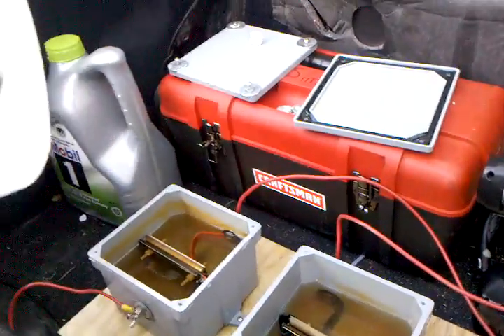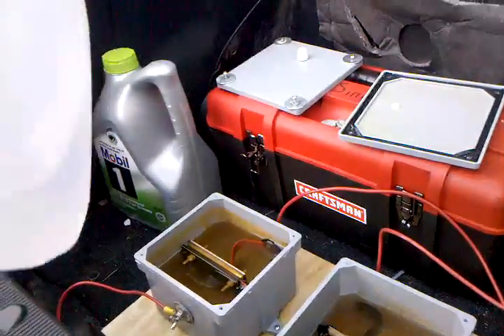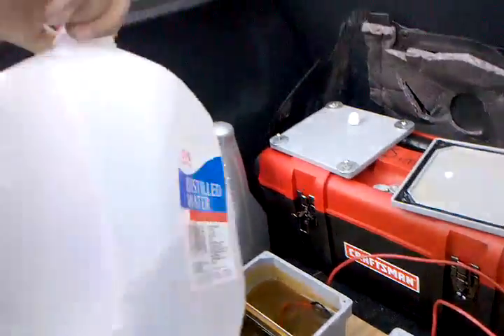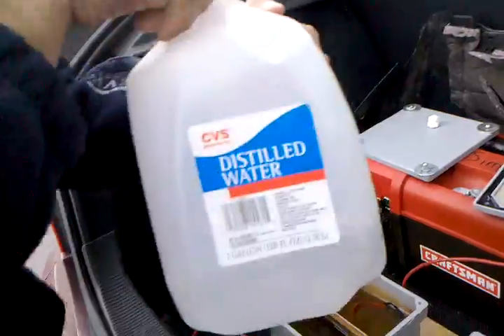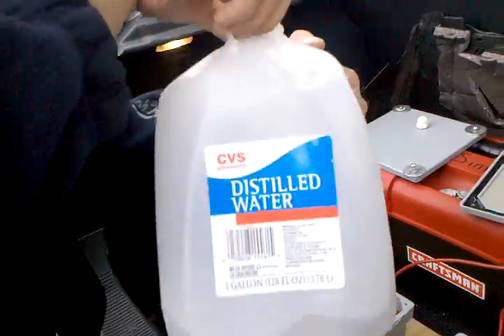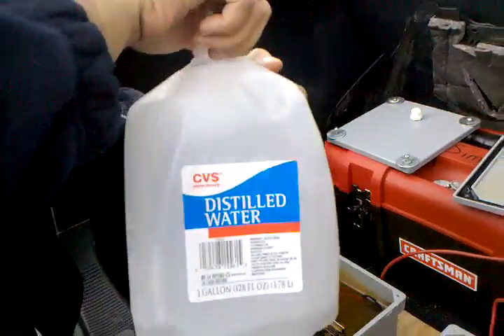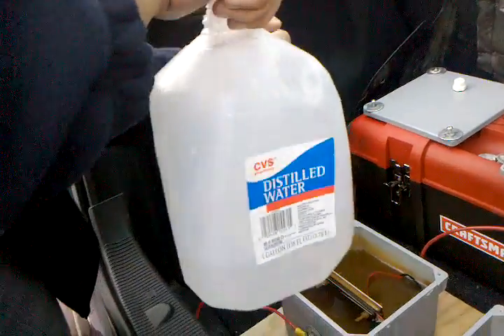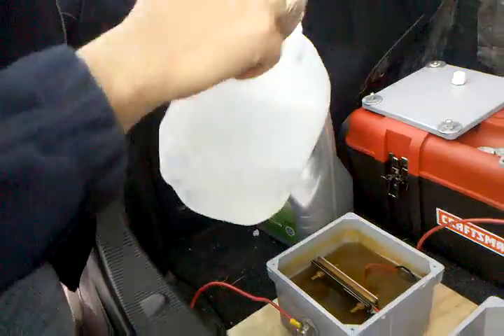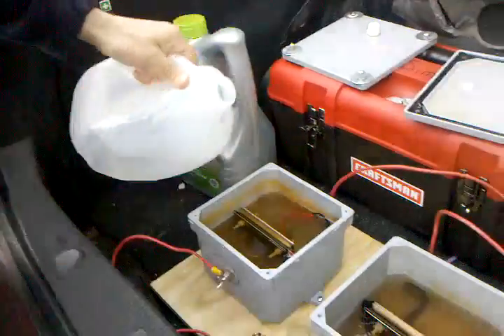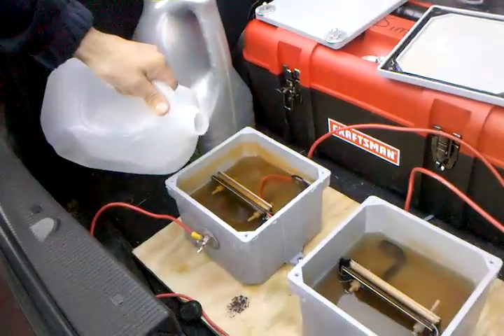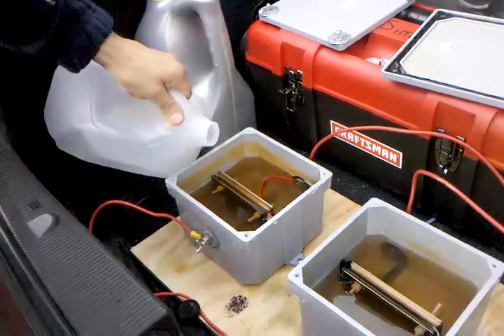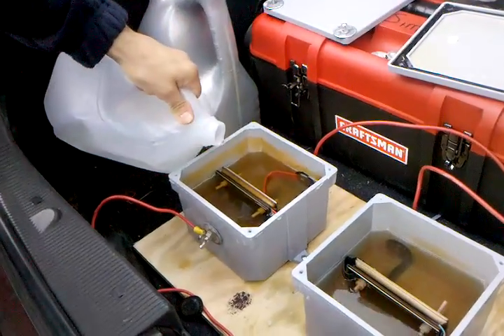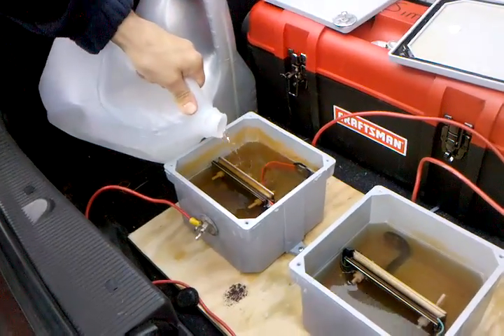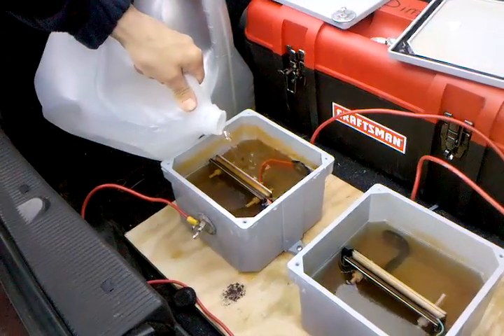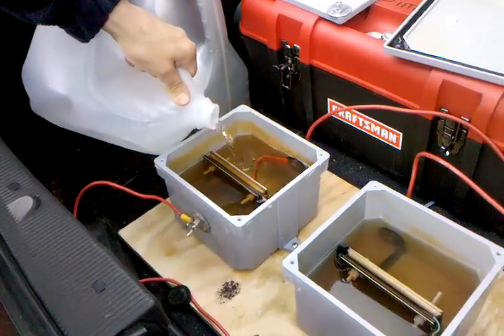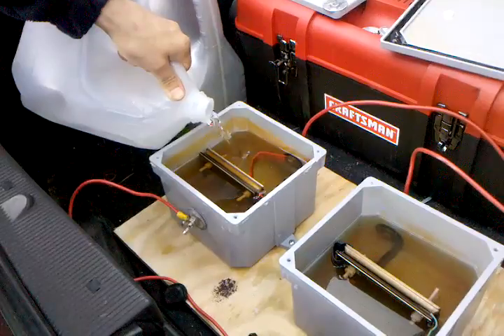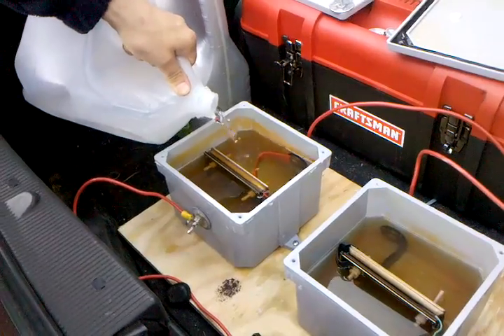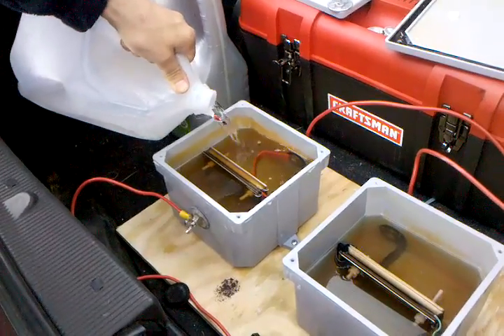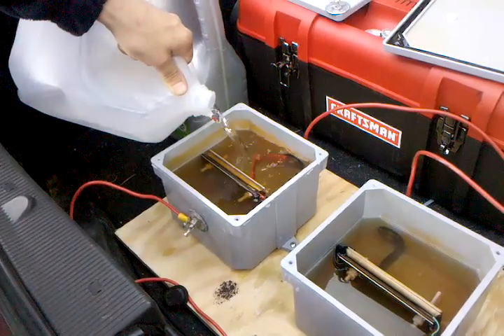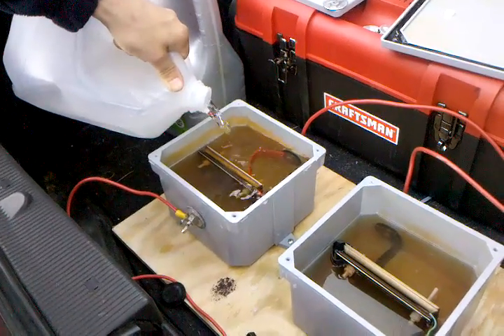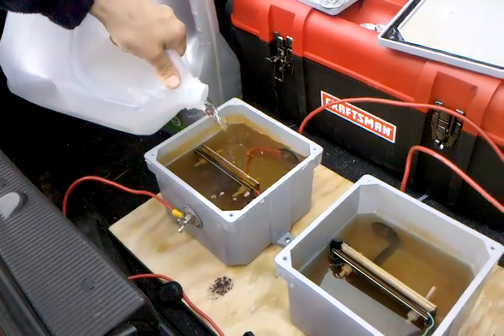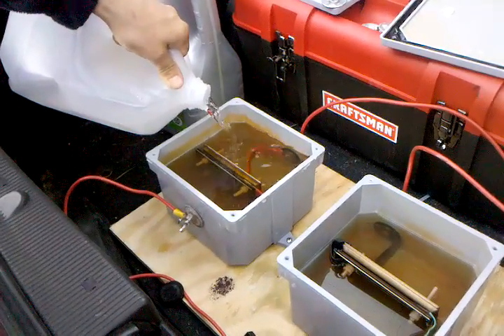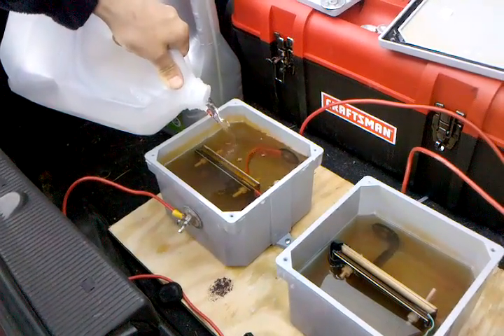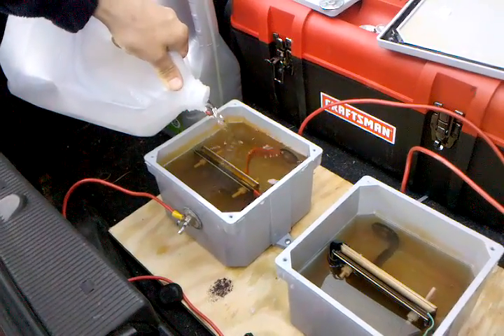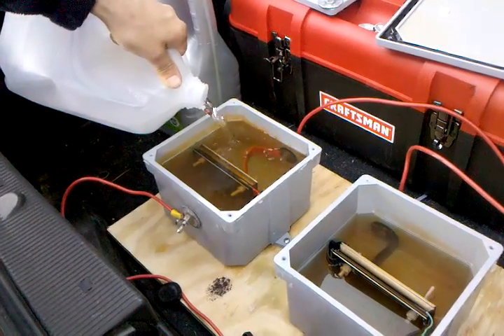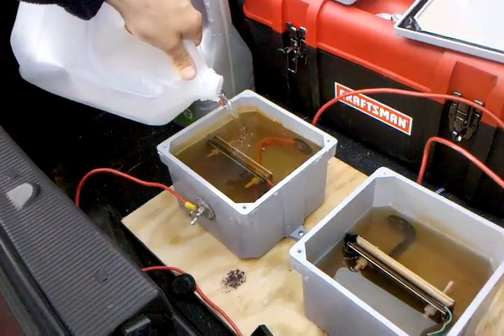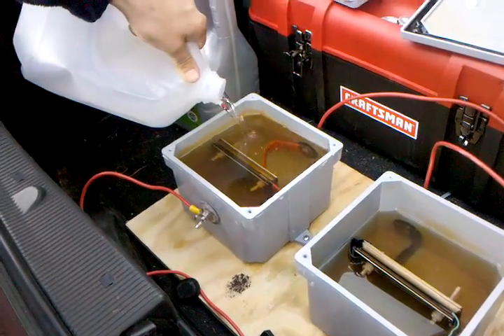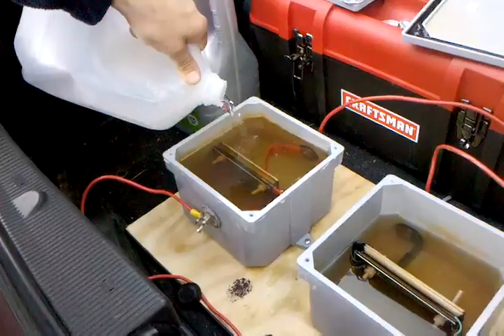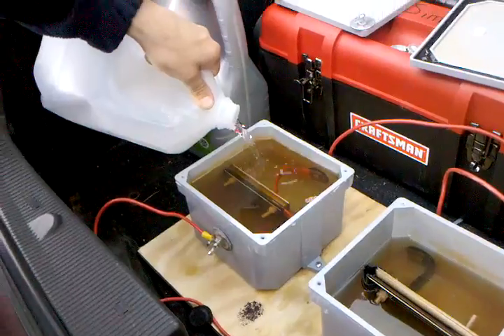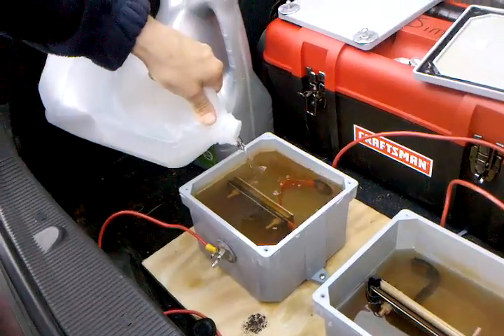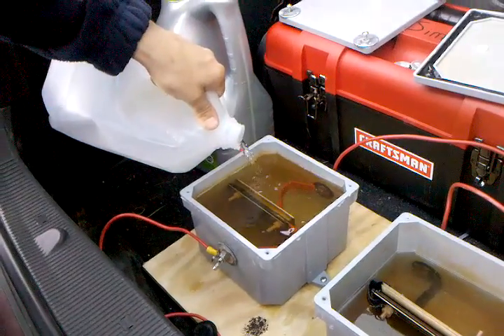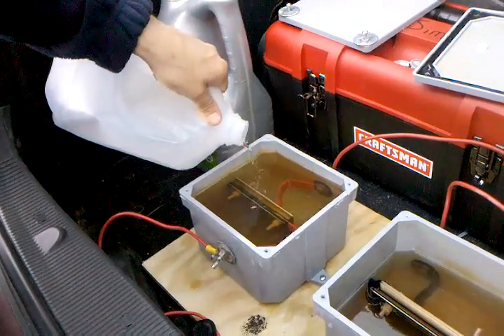So this is just regular distilled water. Just top the cells off. I noticed that going around a turn, the amperes would change a little bit.